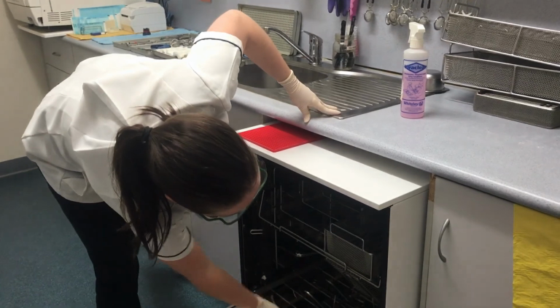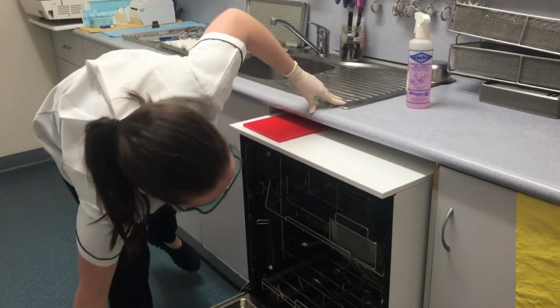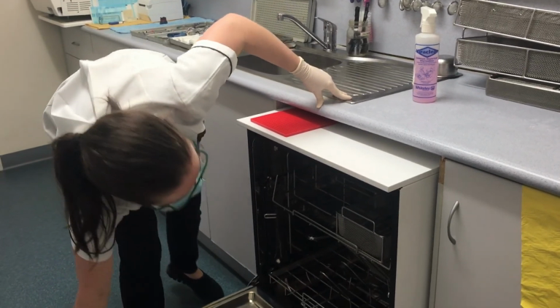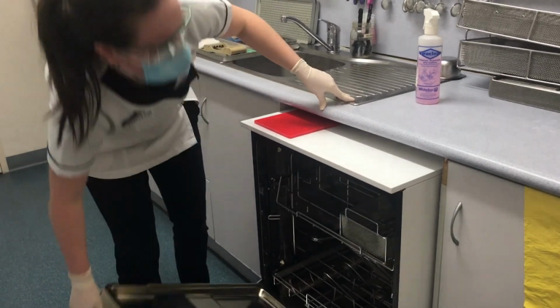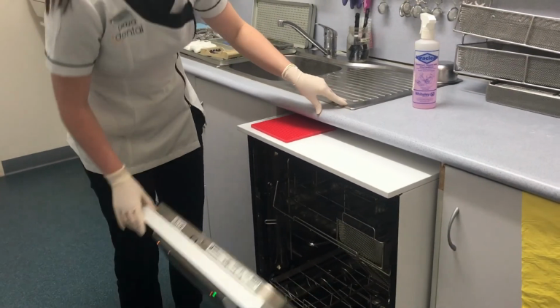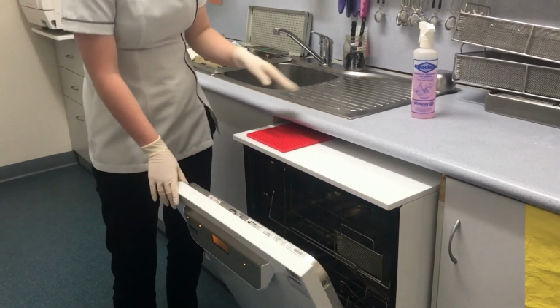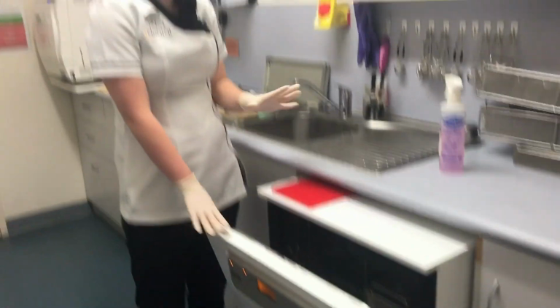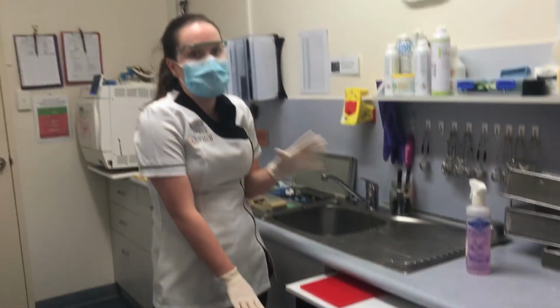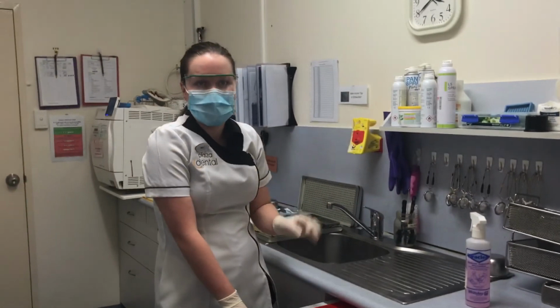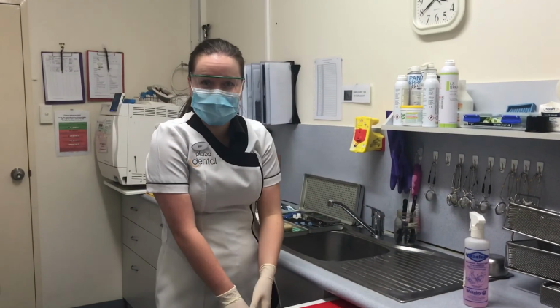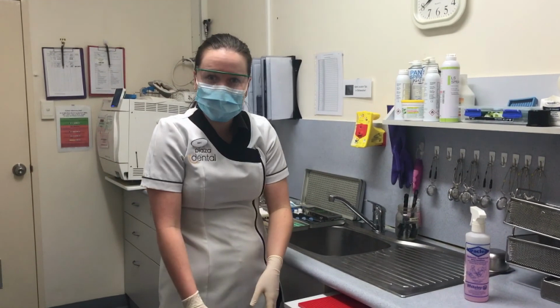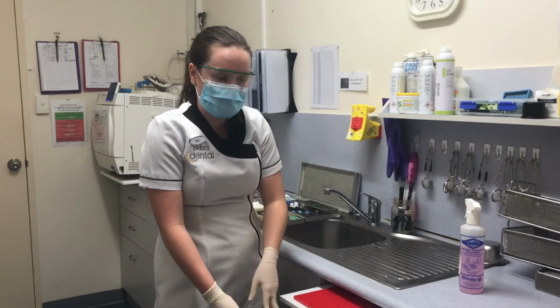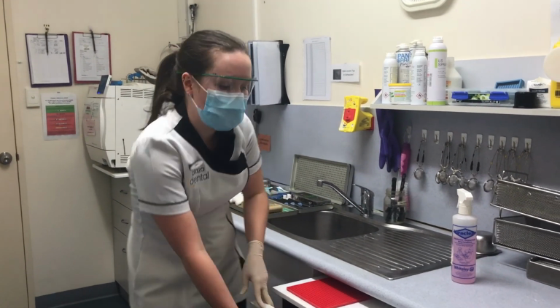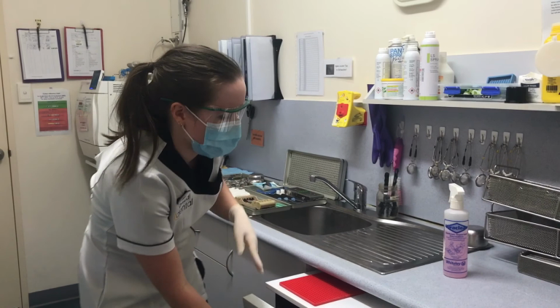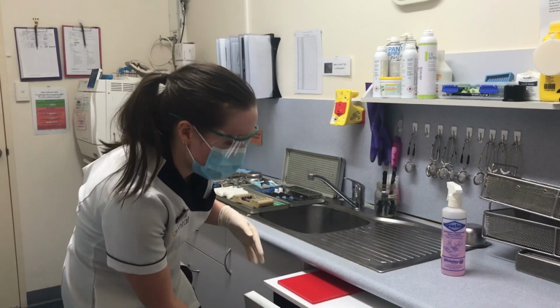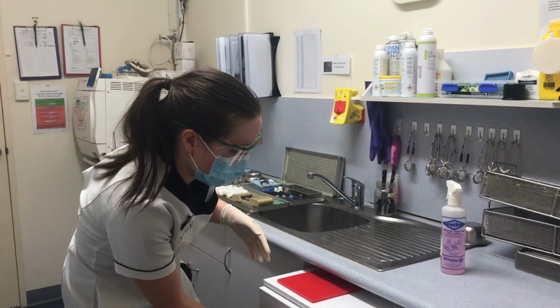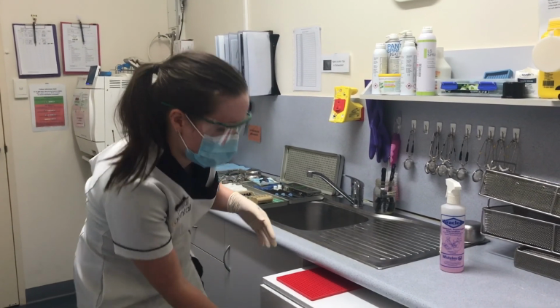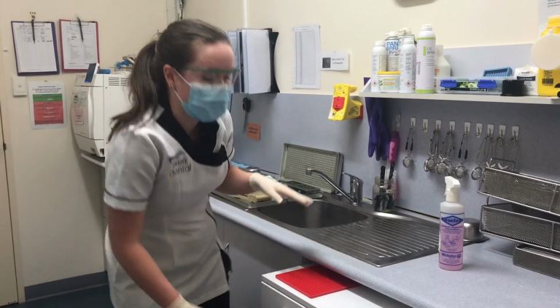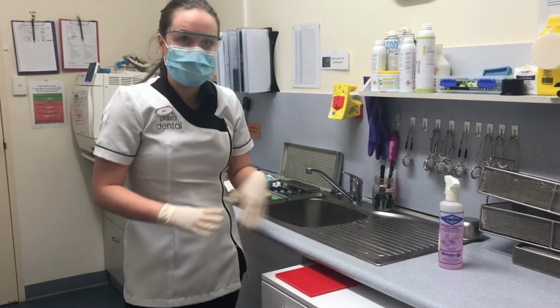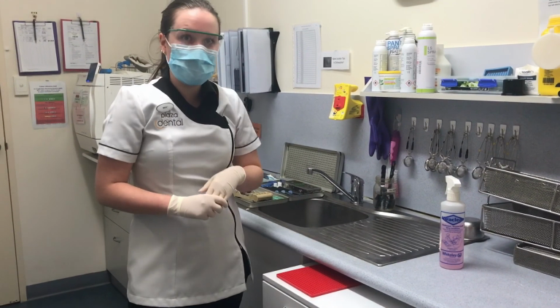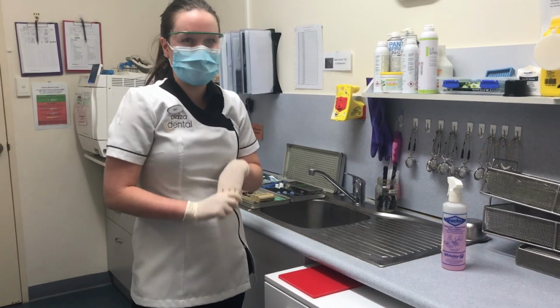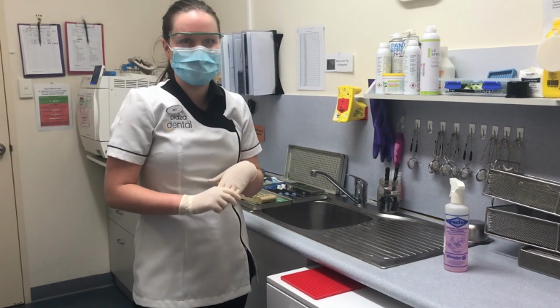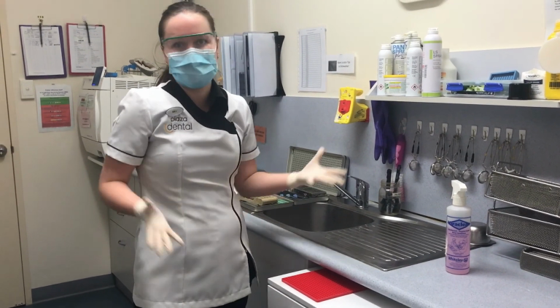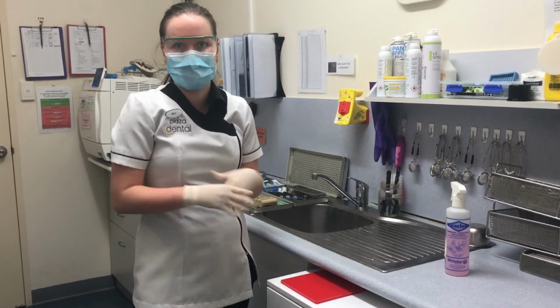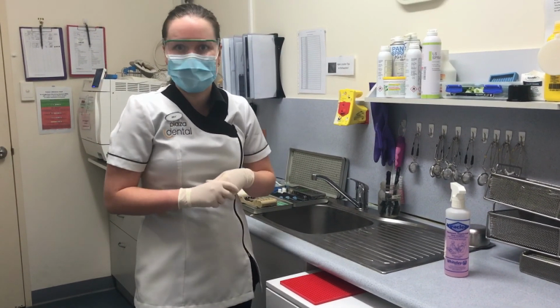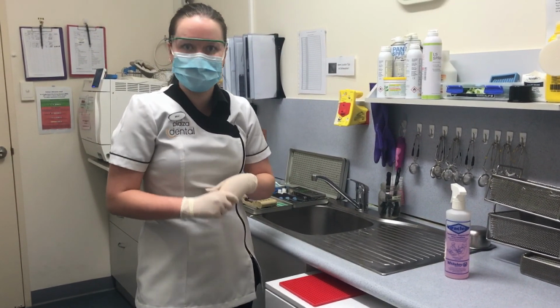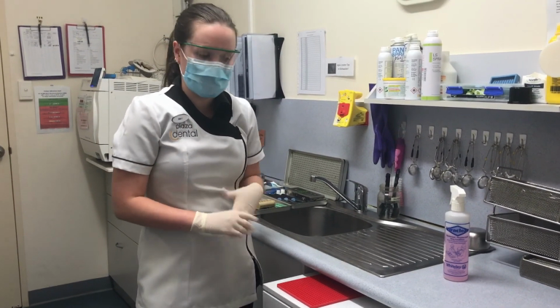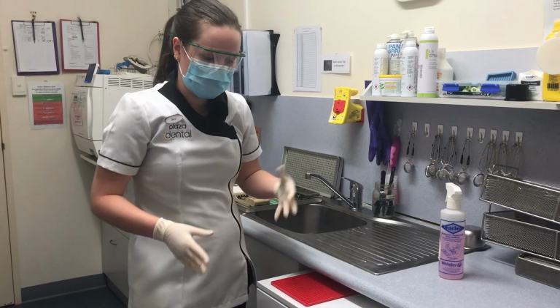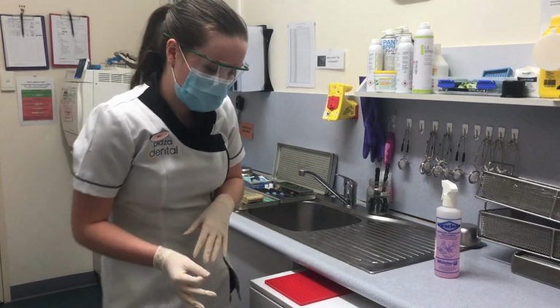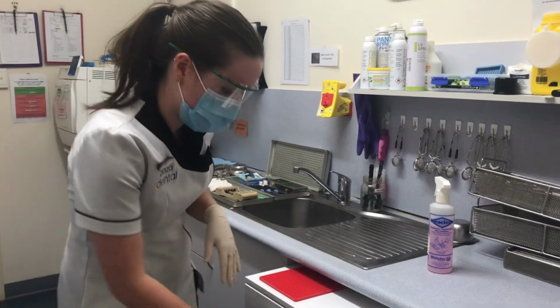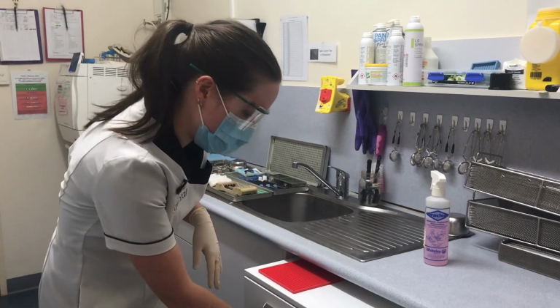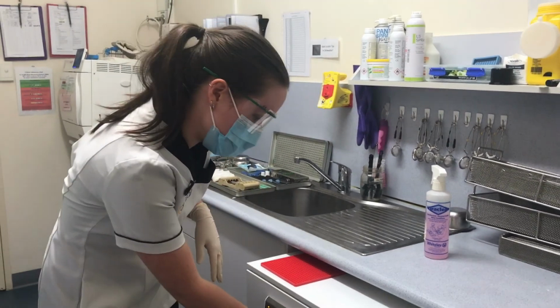The dishwasher itself takes about an hour for a cycle, so the whole processing of the instruments can be quite time-consuming, but it is the most important part of dental assisting.